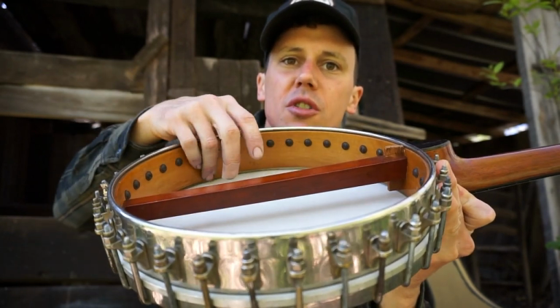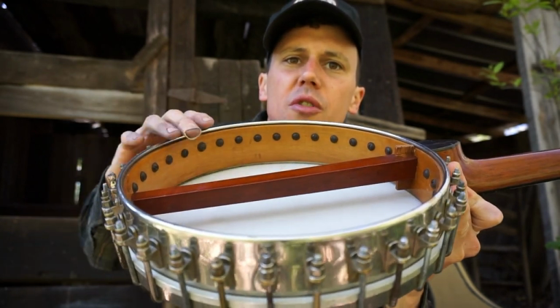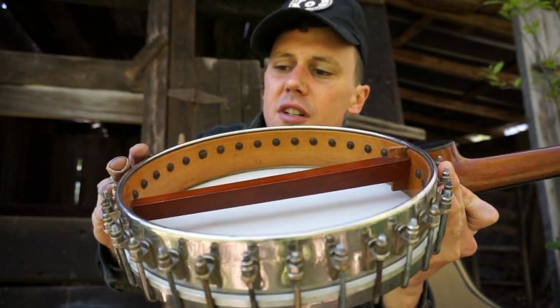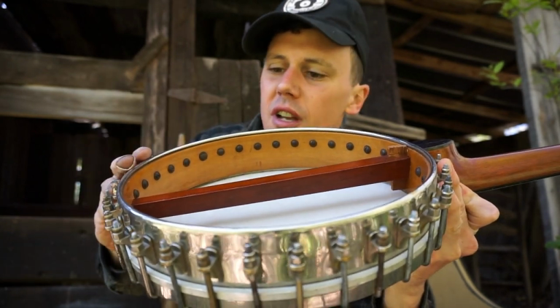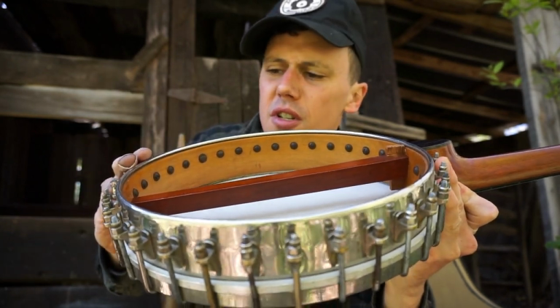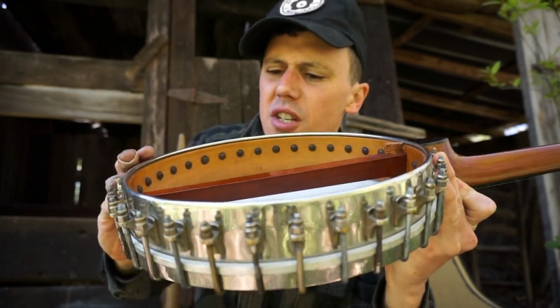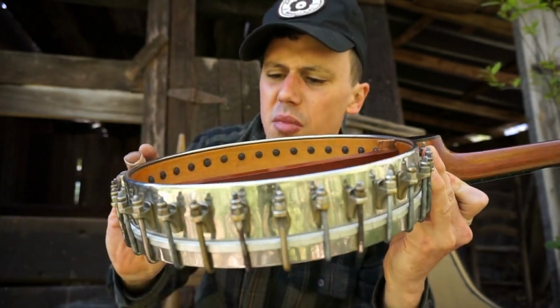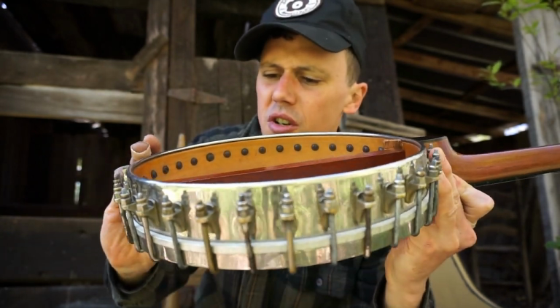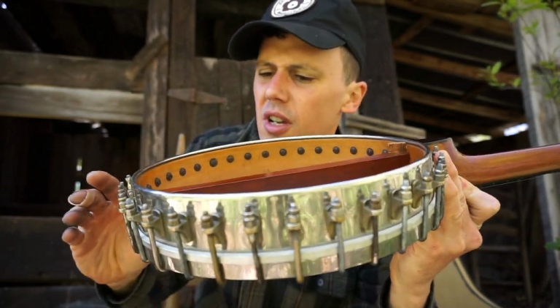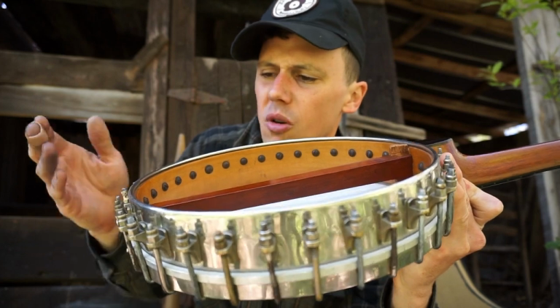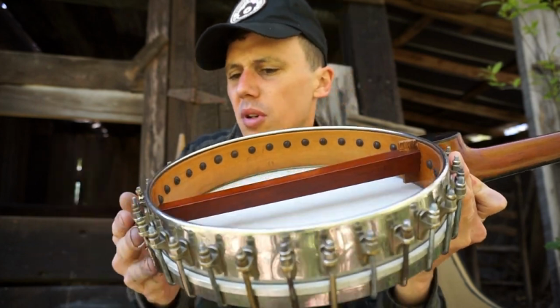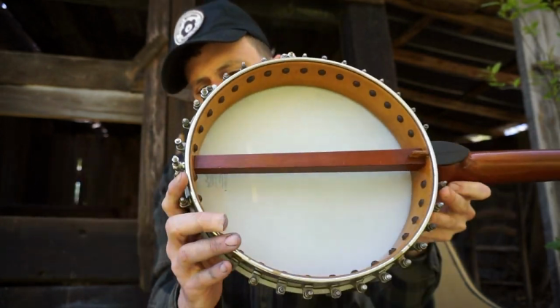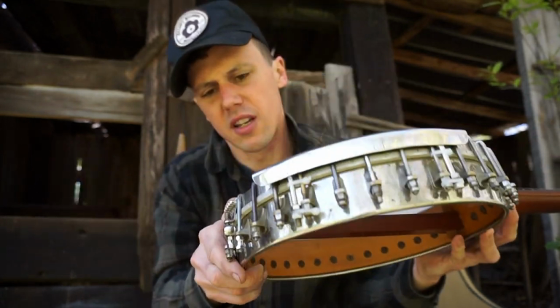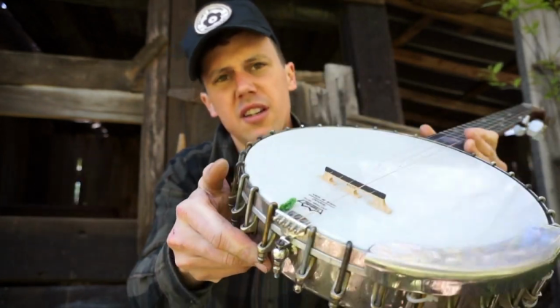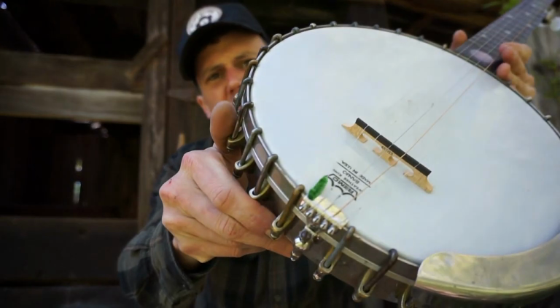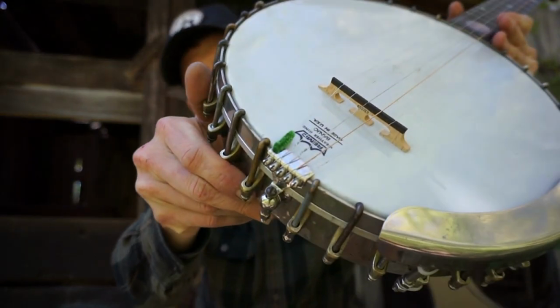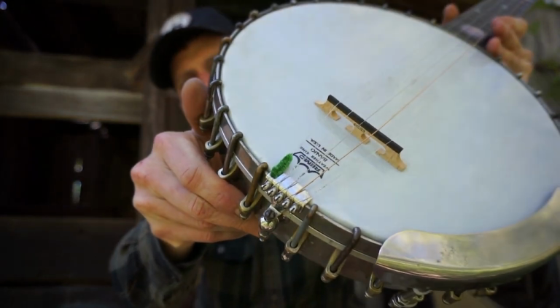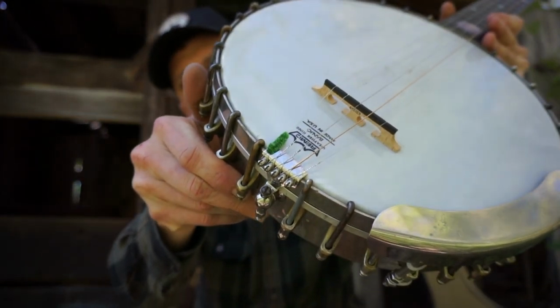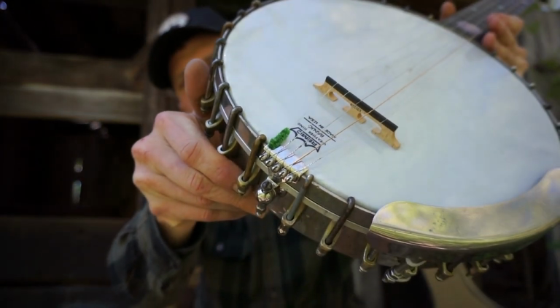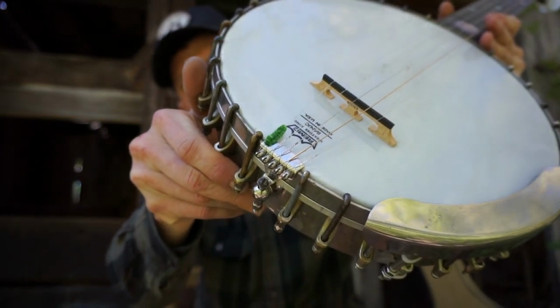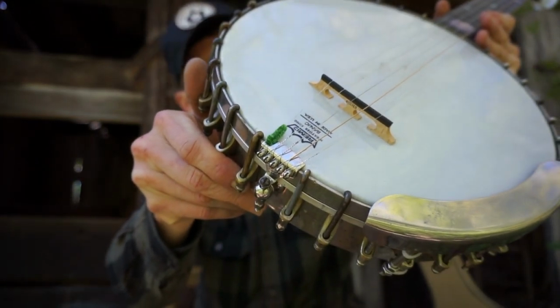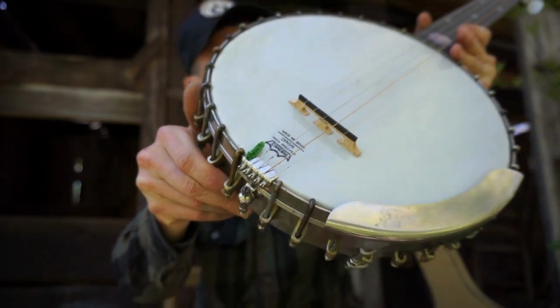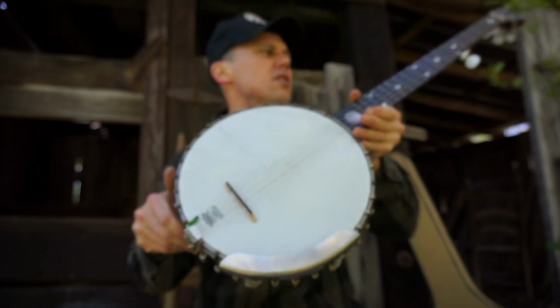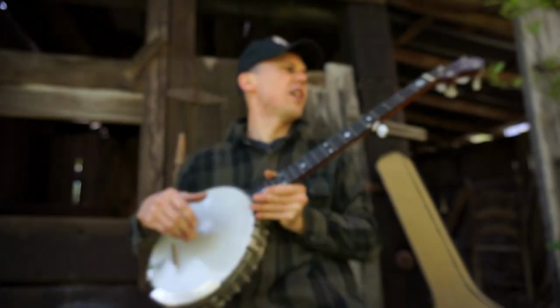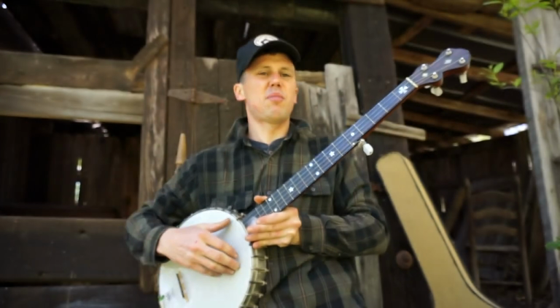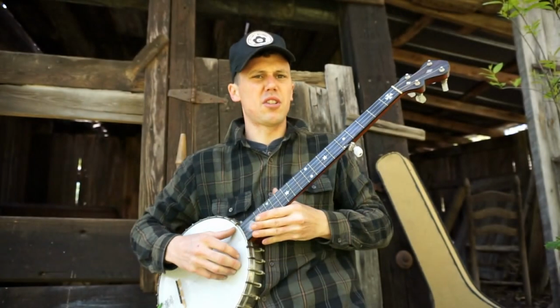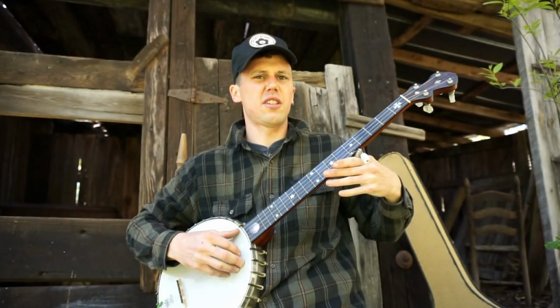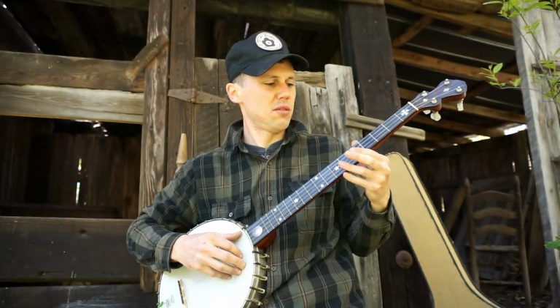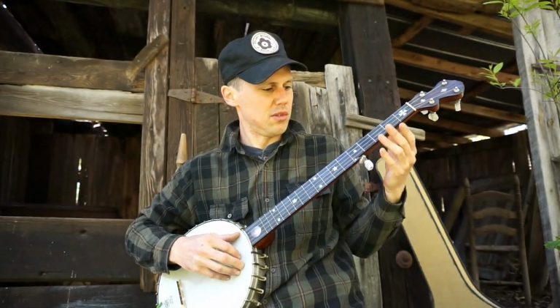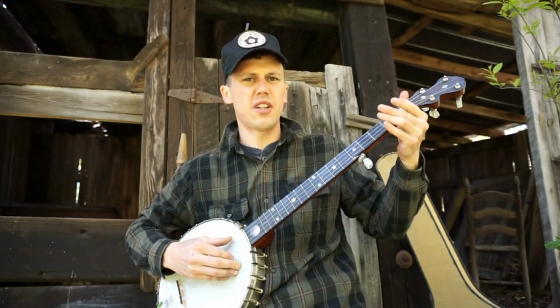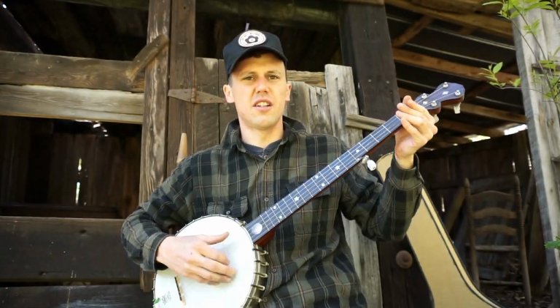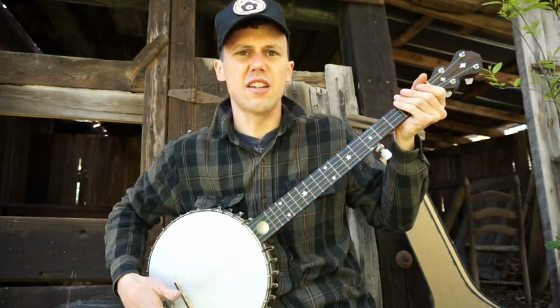That creates a bit of a tone ring in here. It's a very nice sounding banjo. White plastic head, typical no-knot tailpiece there. I can't play much on it because it's left-handed and I ain't.